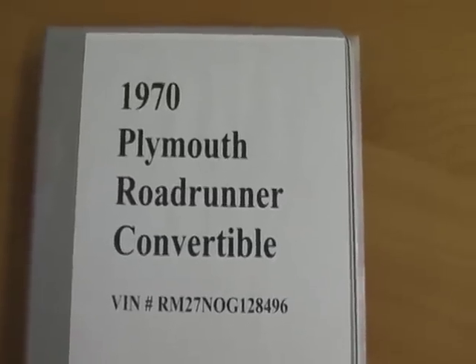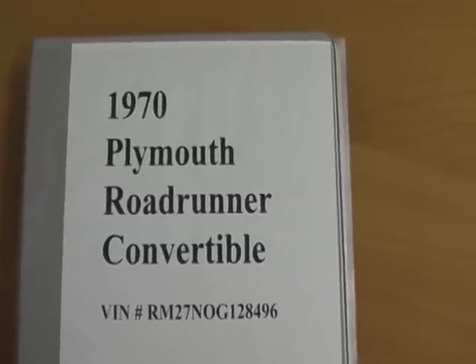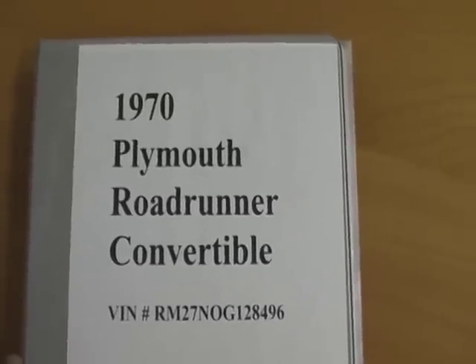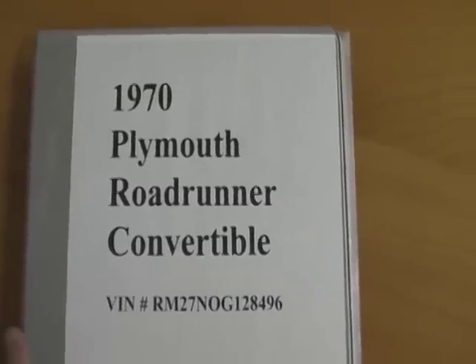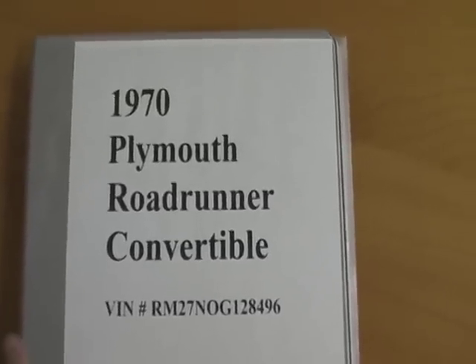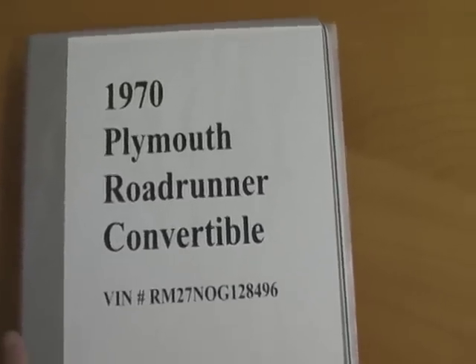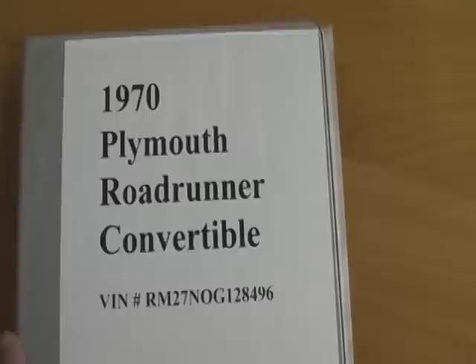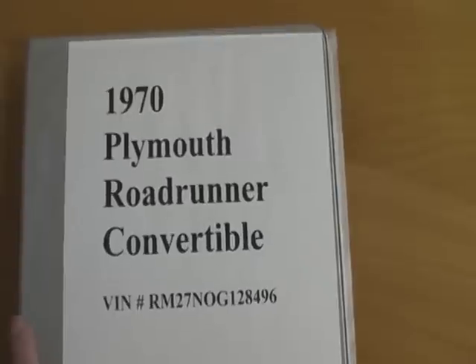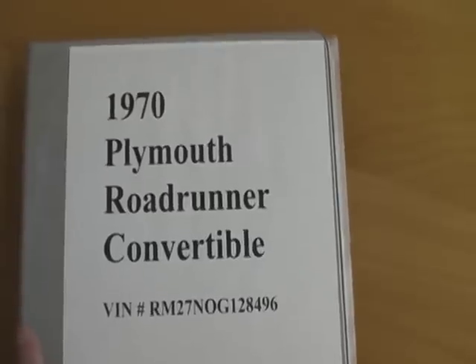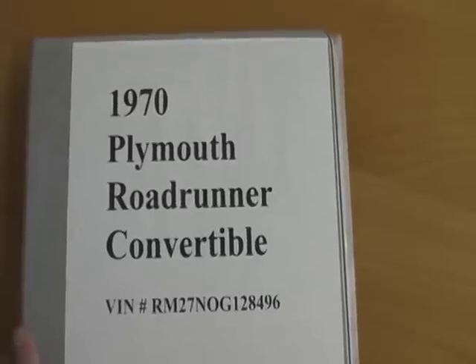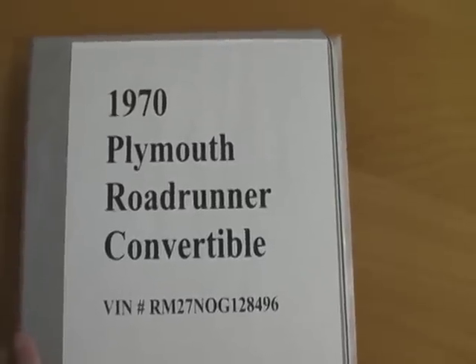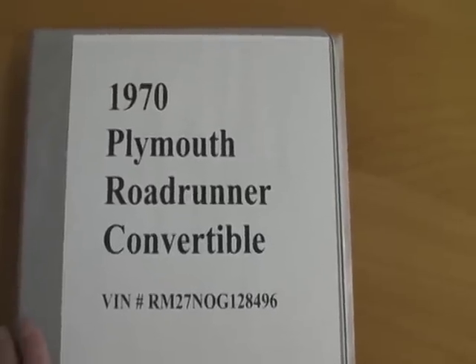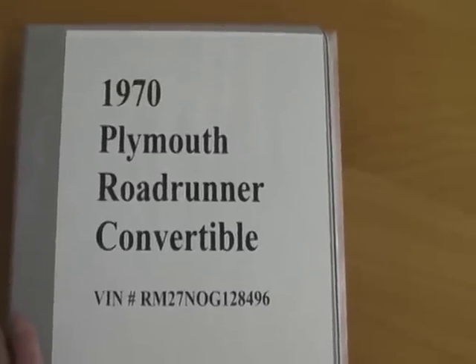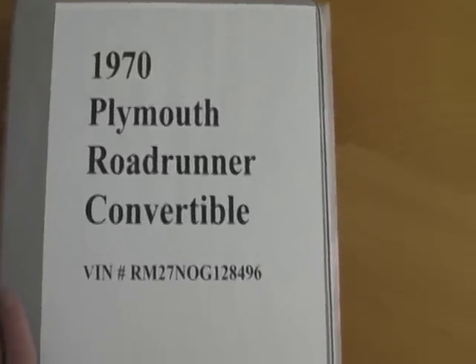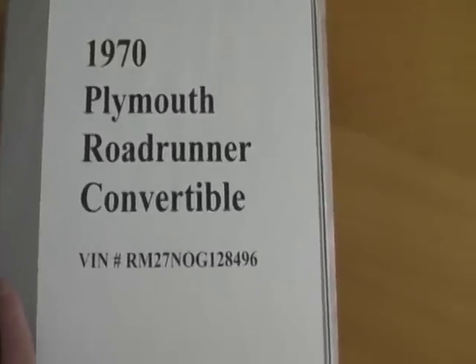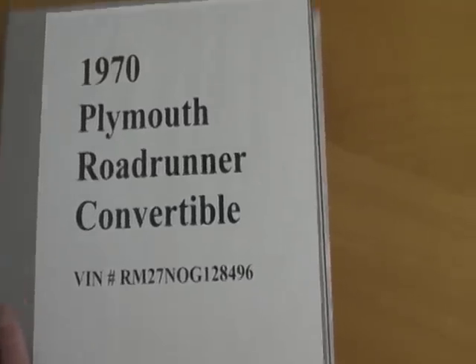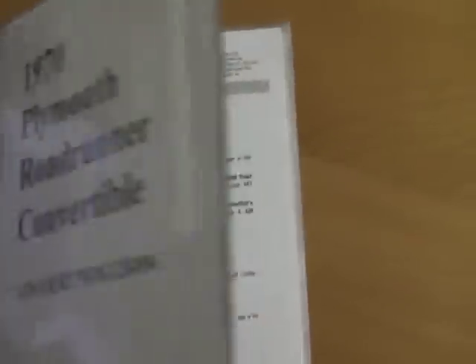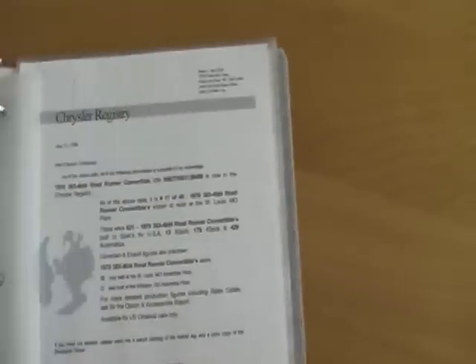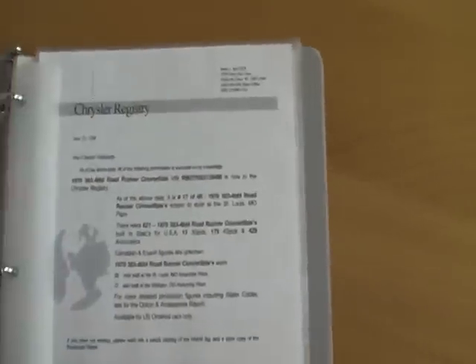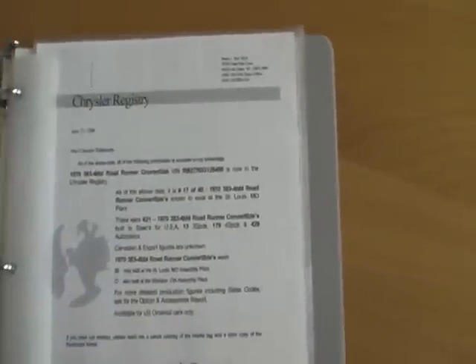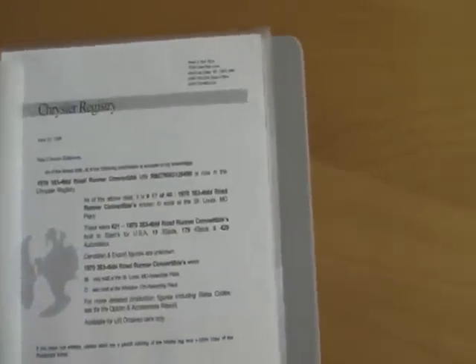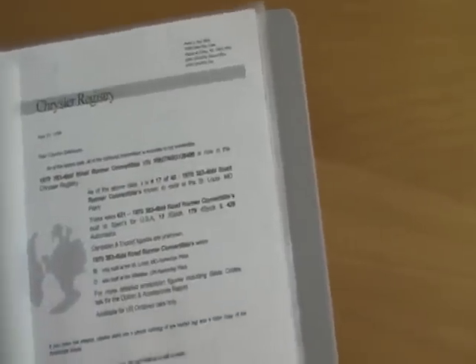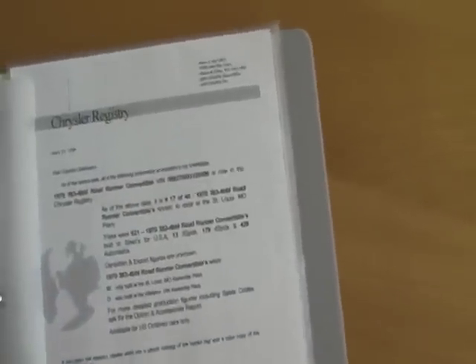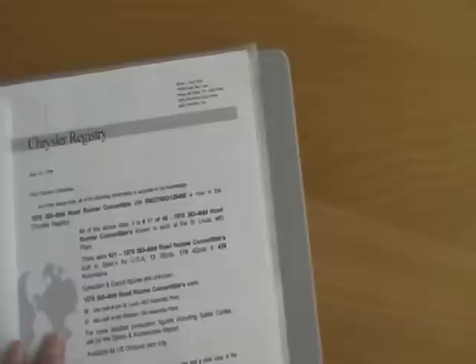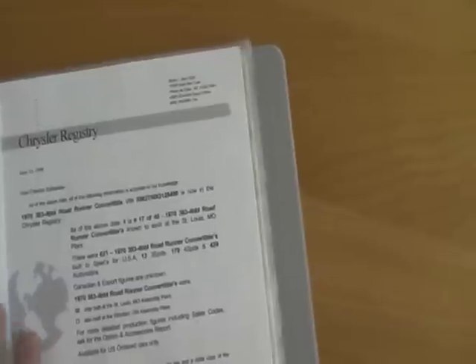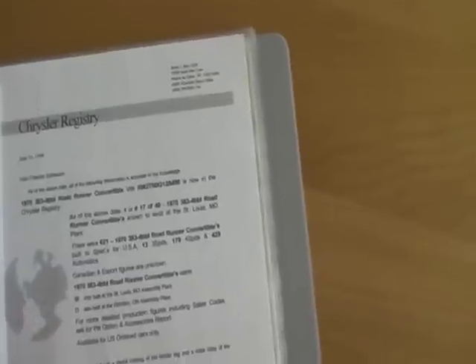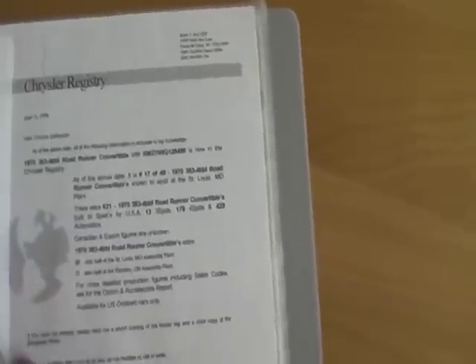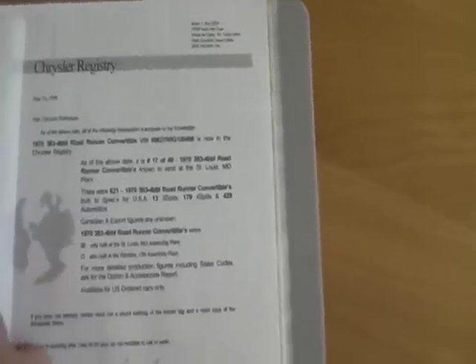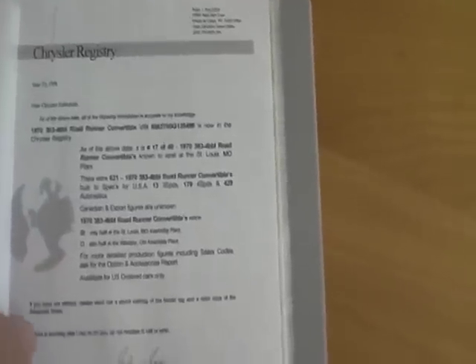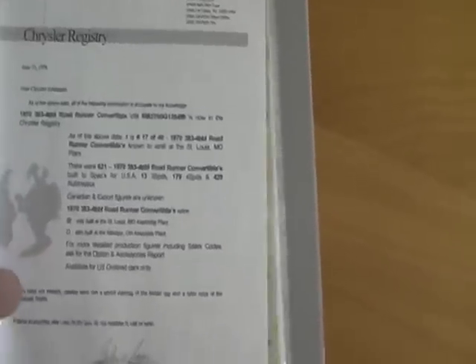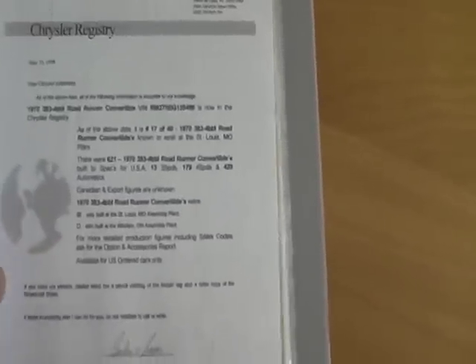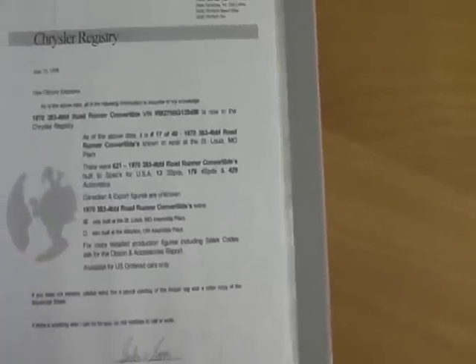Hi, today we're going to show you the photo restoration book of our 1970 Plymouth Roadrunner Convertible. Rather than just tell you we have one, we thought we might want to show it to you. It's pretty detailed.